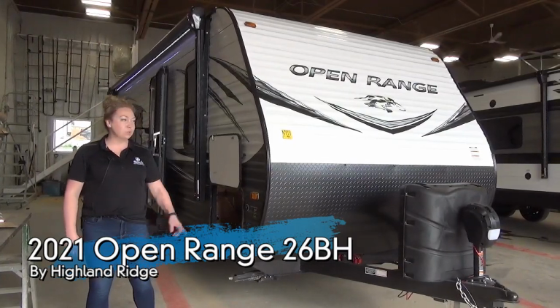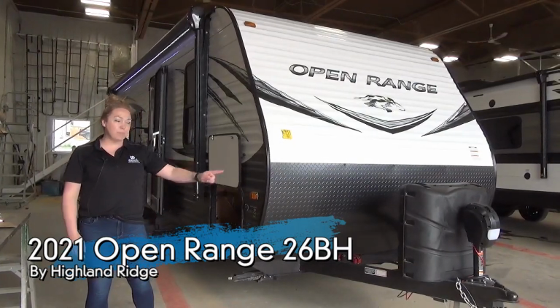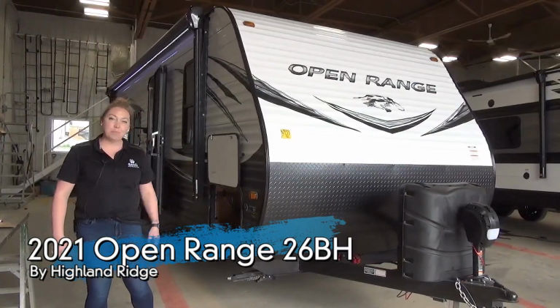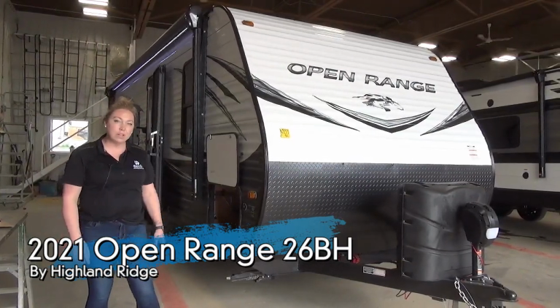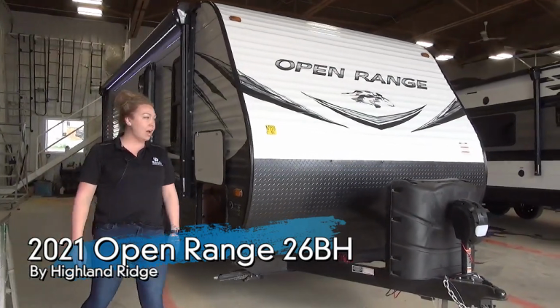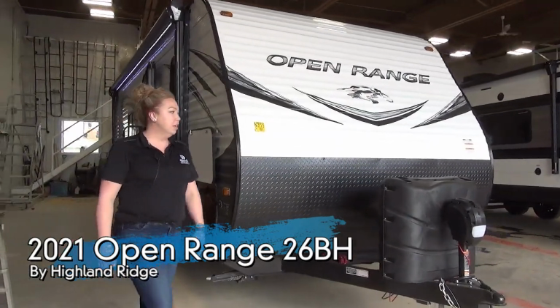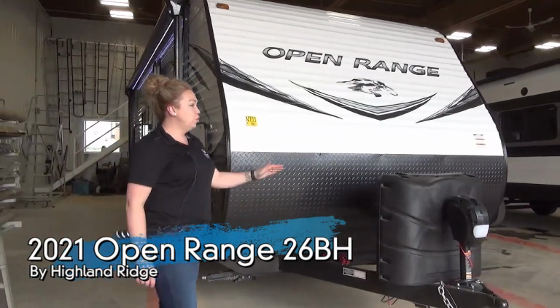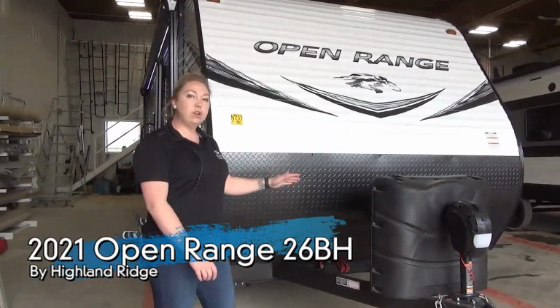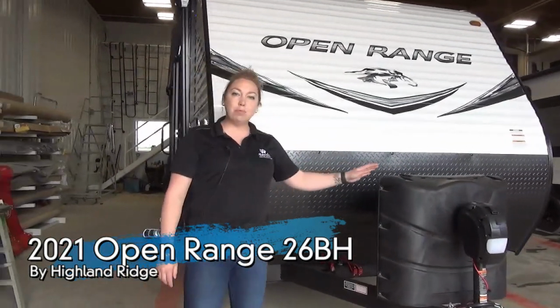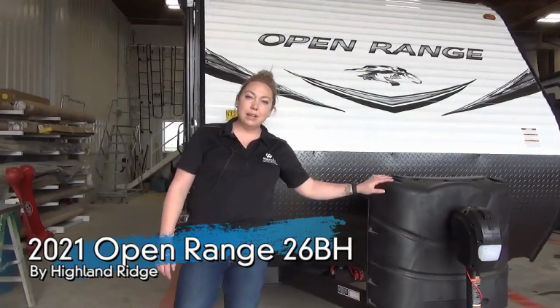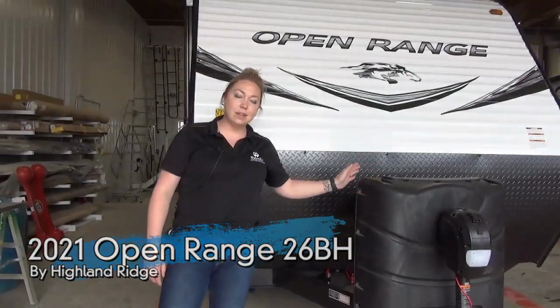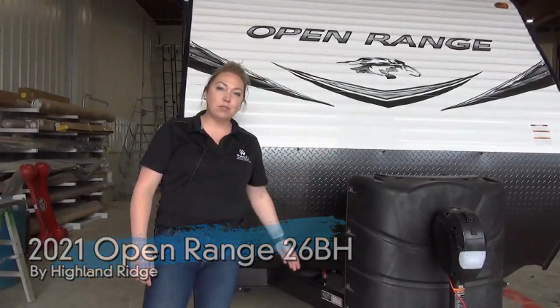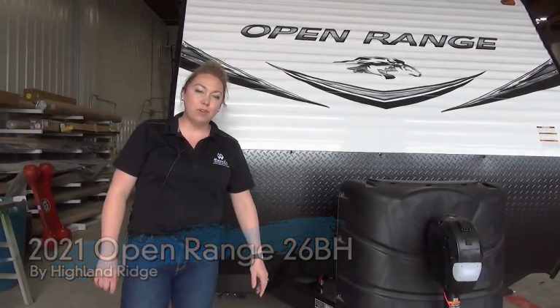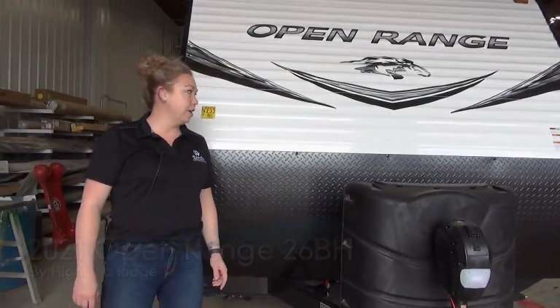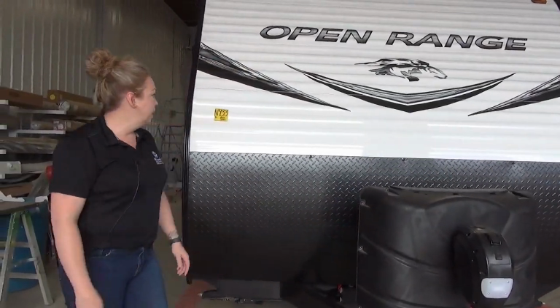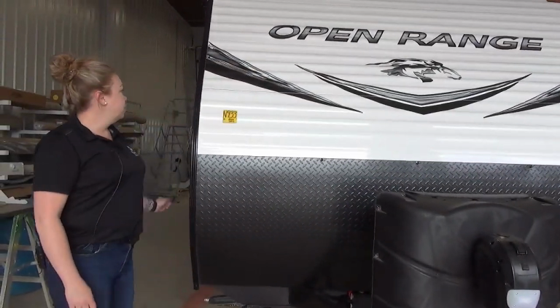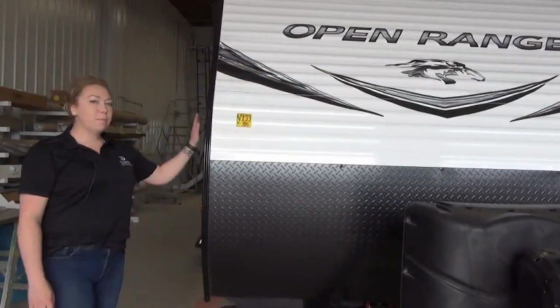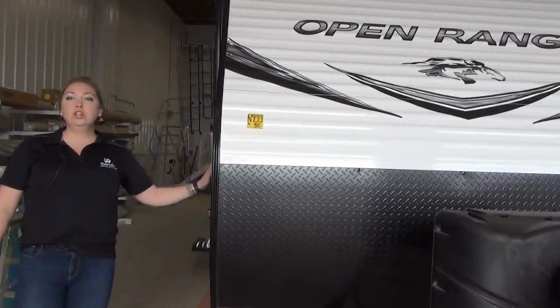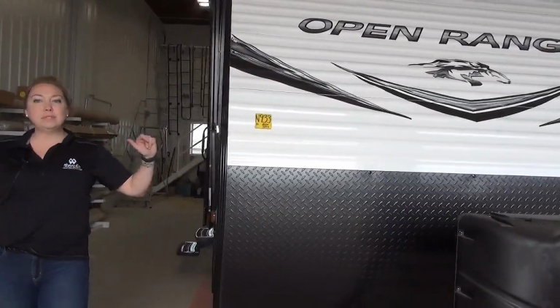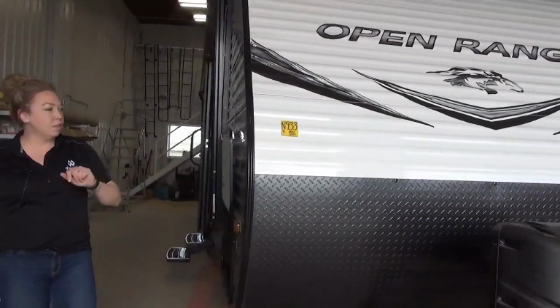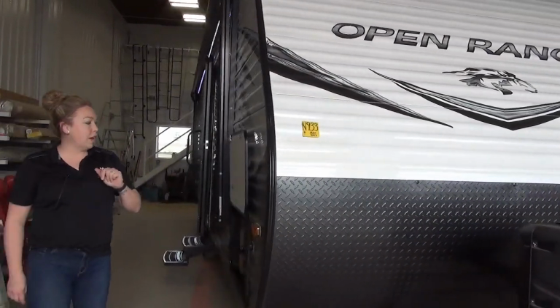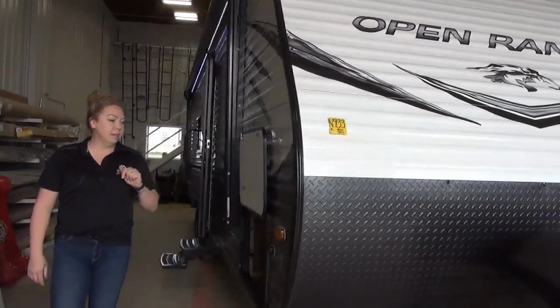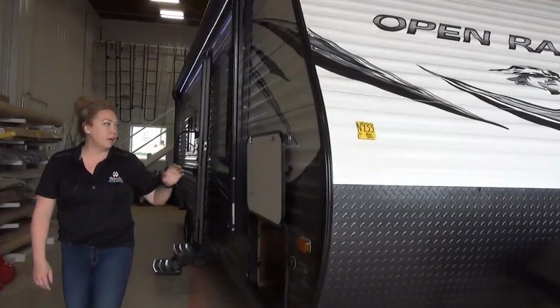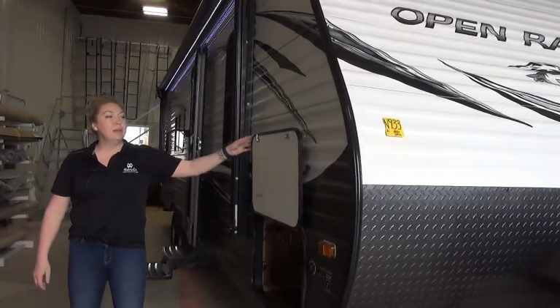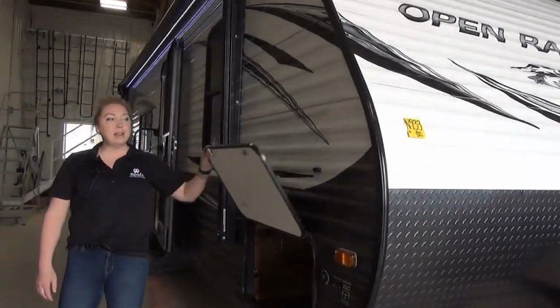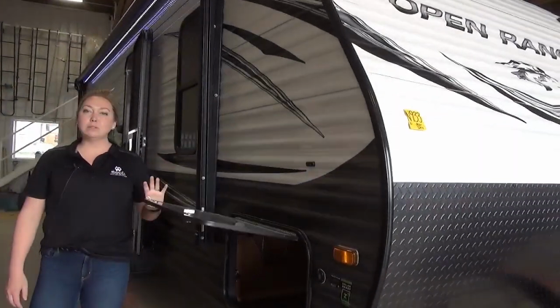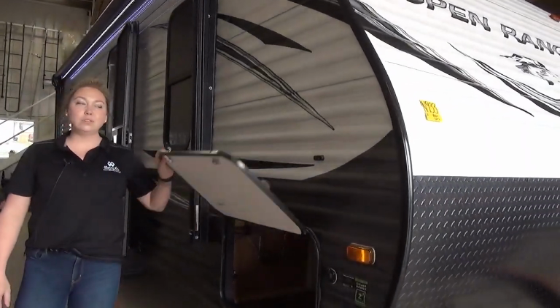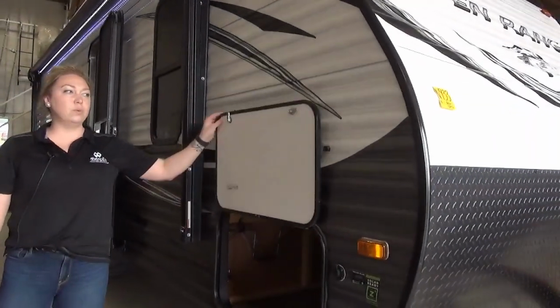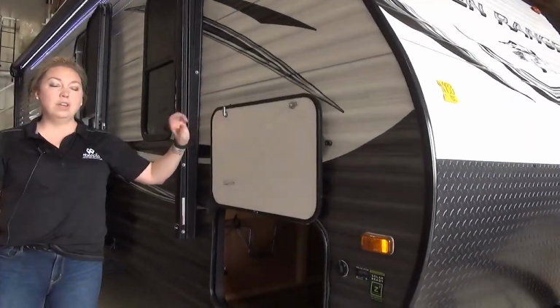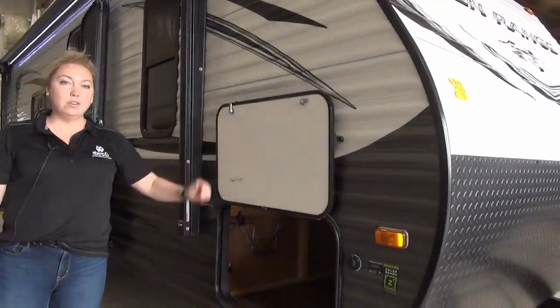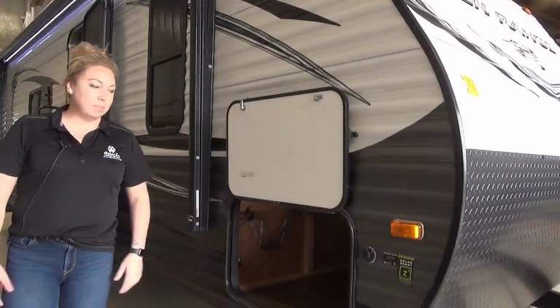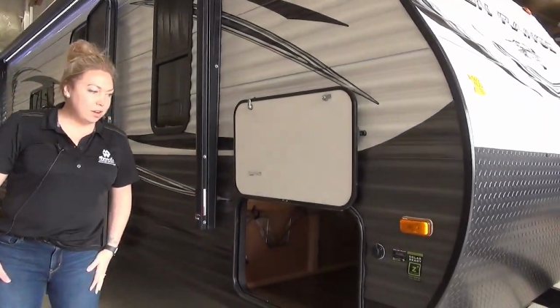We're going to start up here with your power tongue jack, two 30-pound propane tanks, and it's going to come with your 12-volt battery. Swinging around, we've got your aluminum siding on this guy and a magnetic clasp on this door, so no little clips on there either.